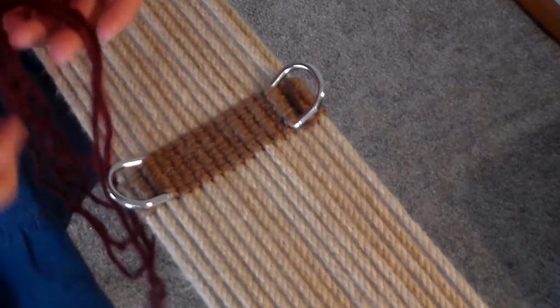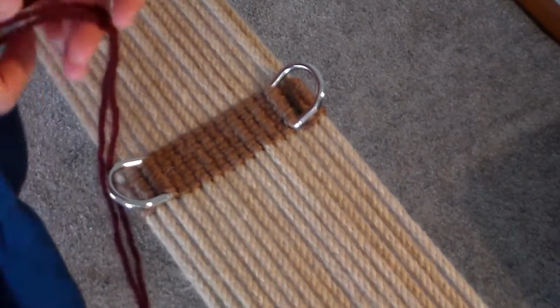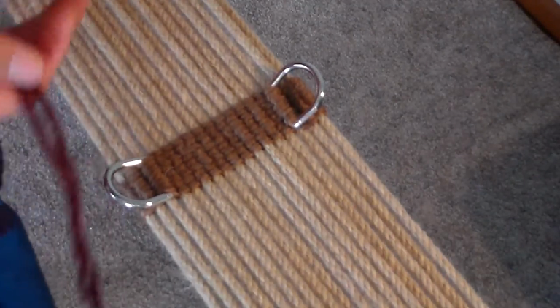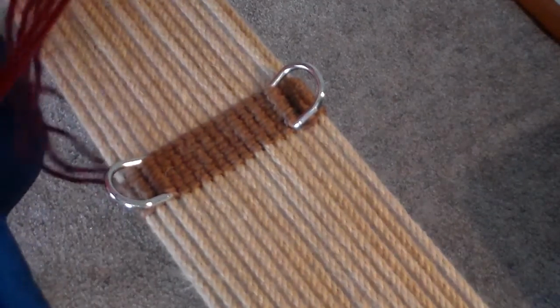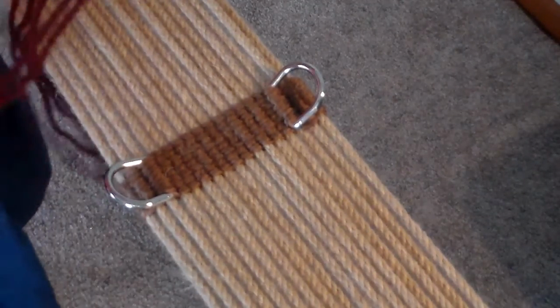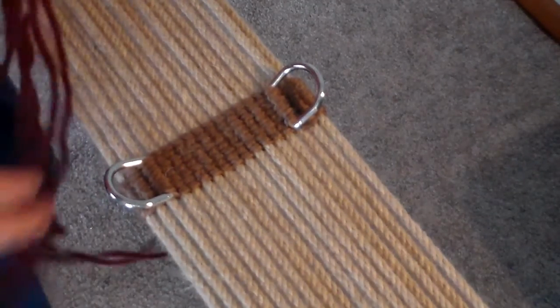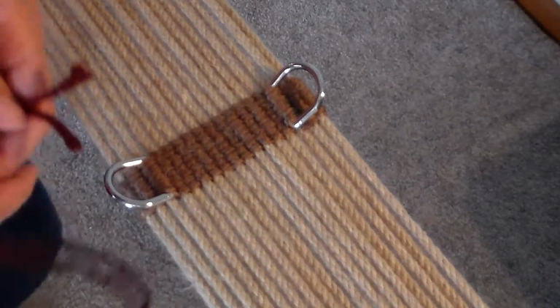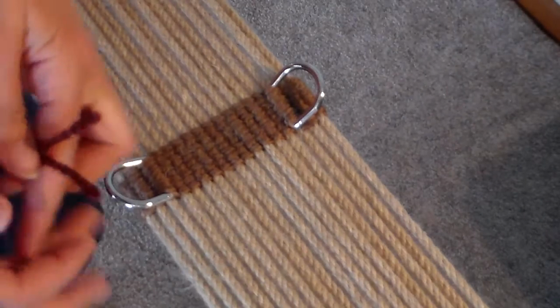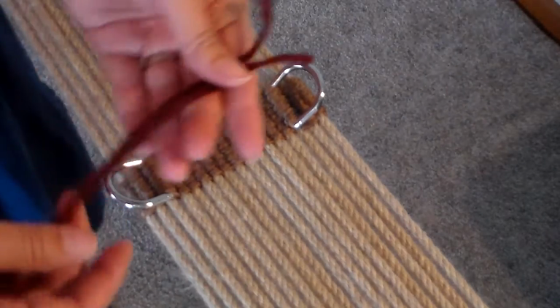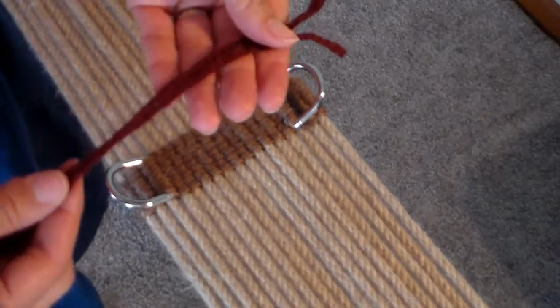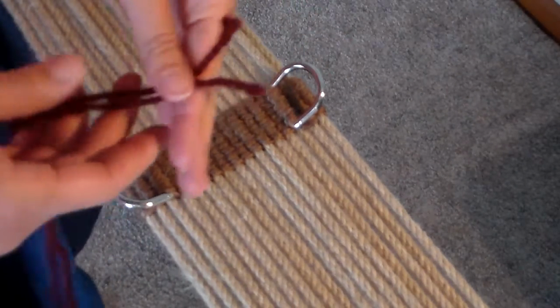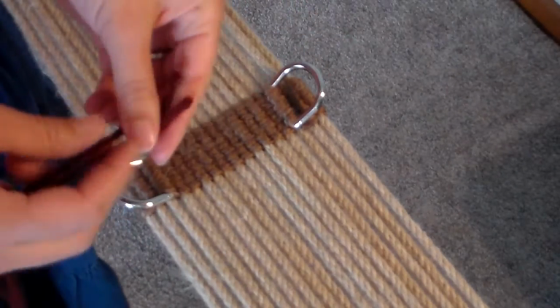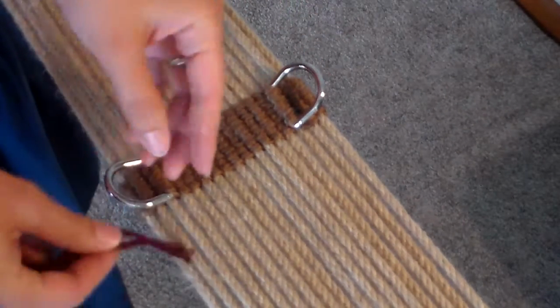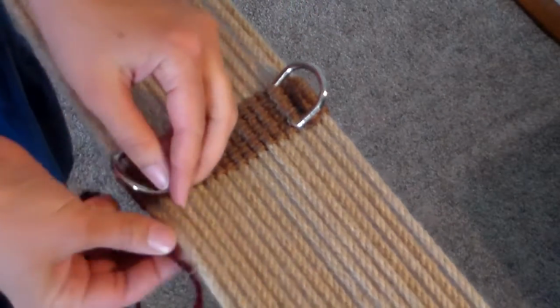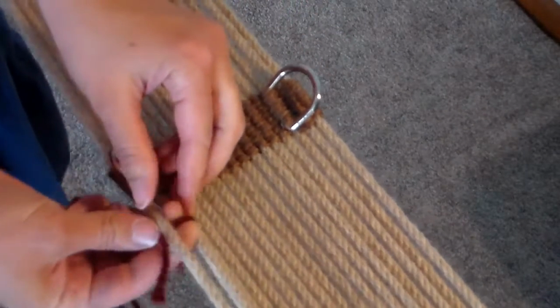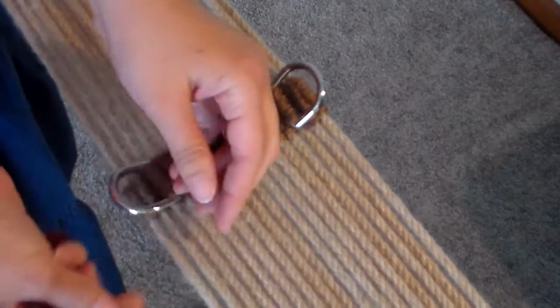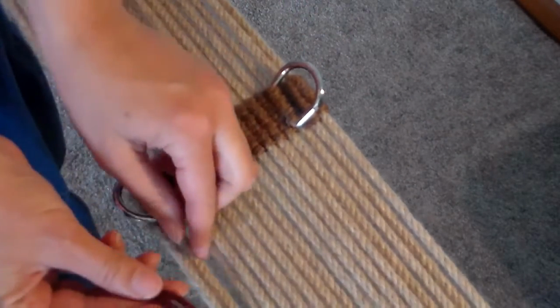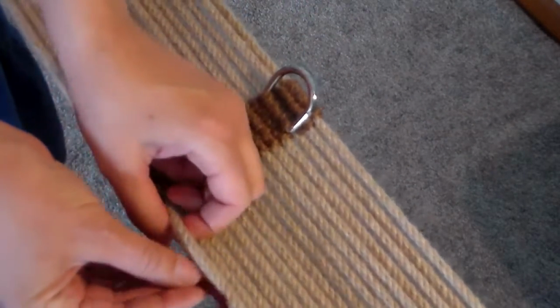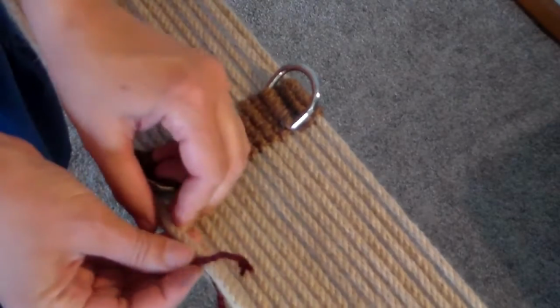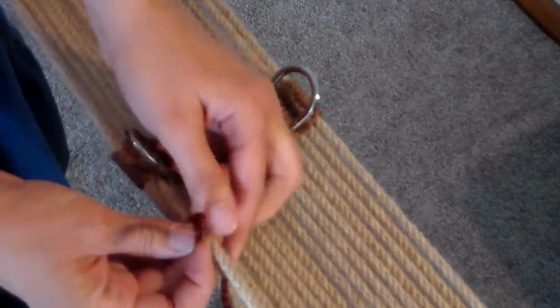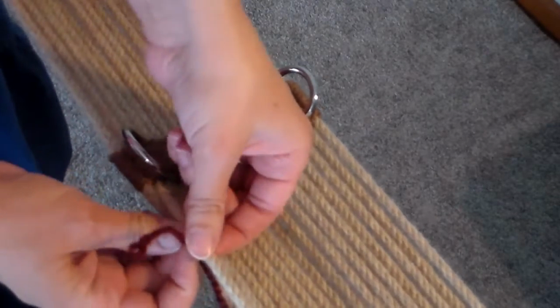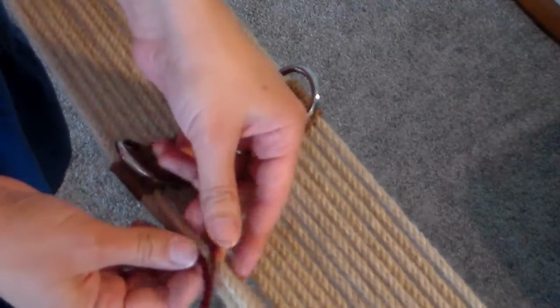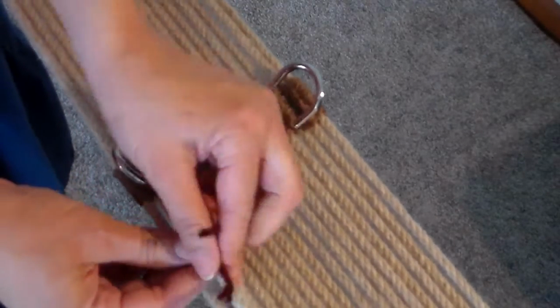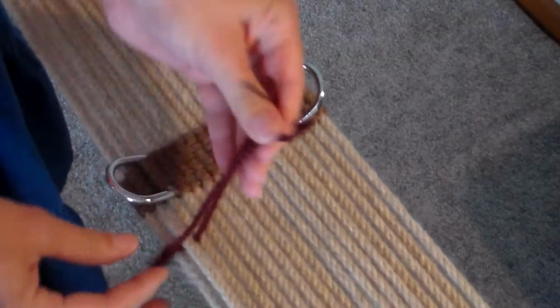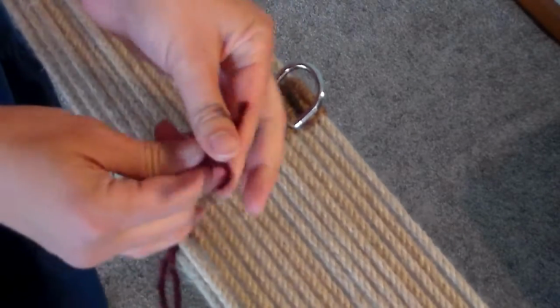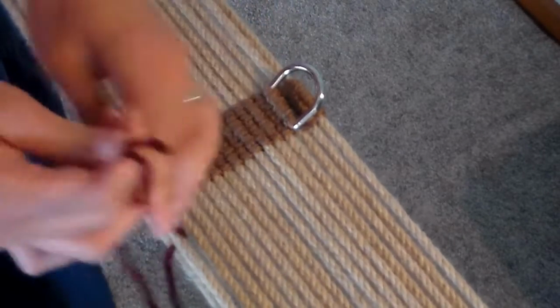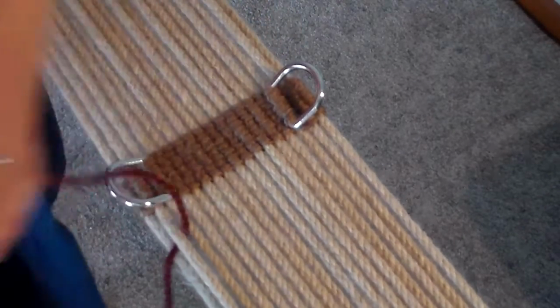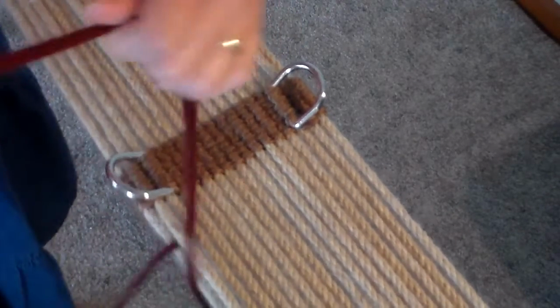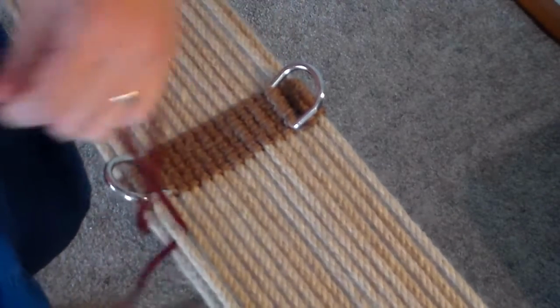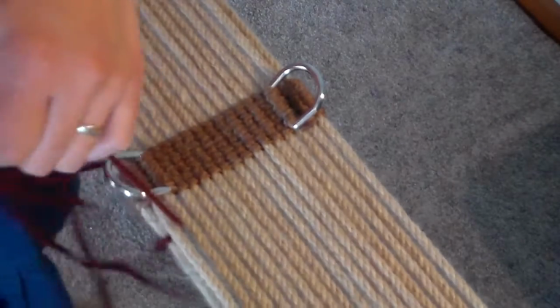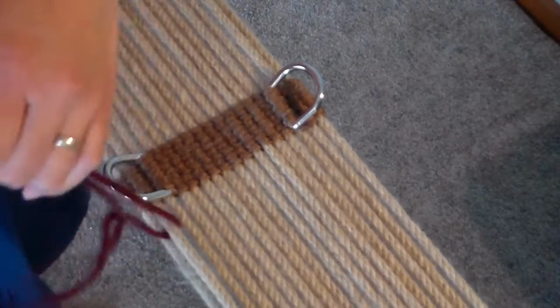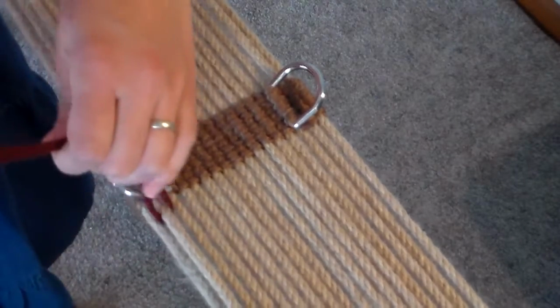Now we're going to start weaving in the diamonds. We've got 12 feet of 2-ply here. Going under the second string, just going to make sure we get the center there.